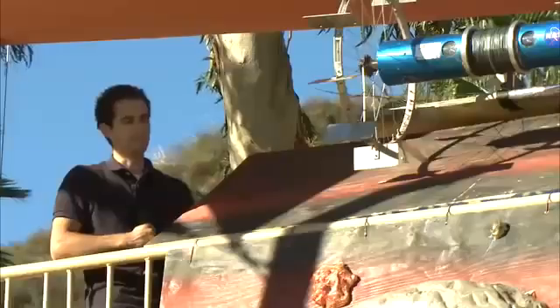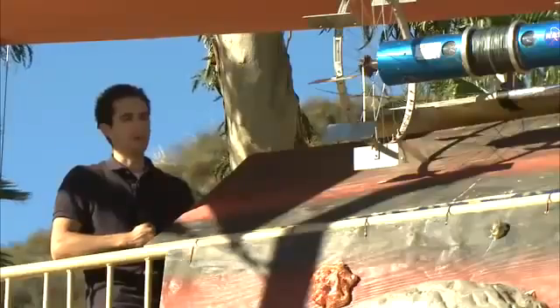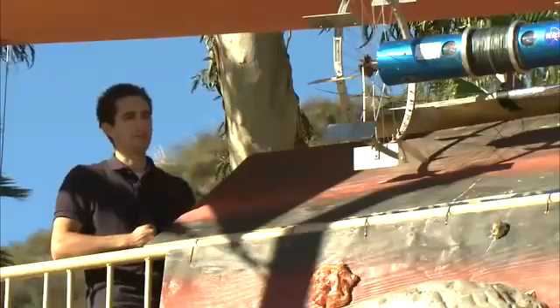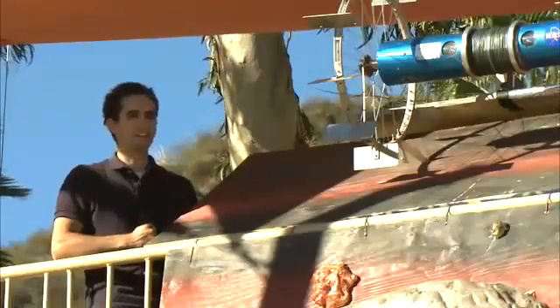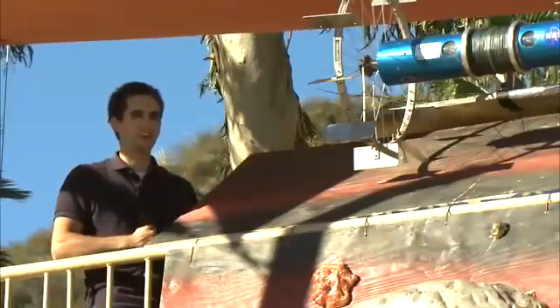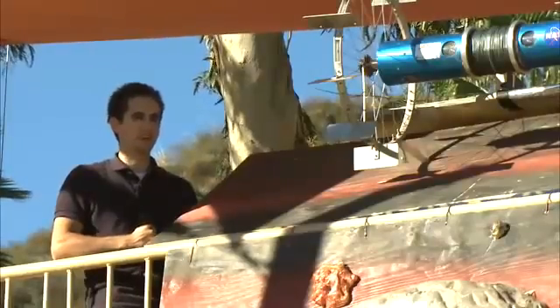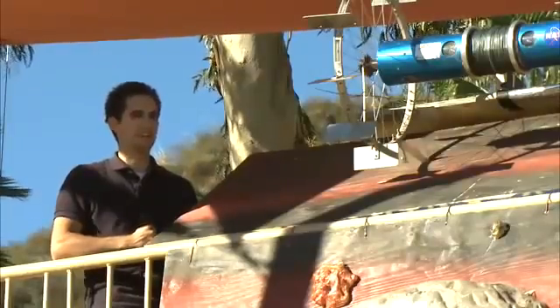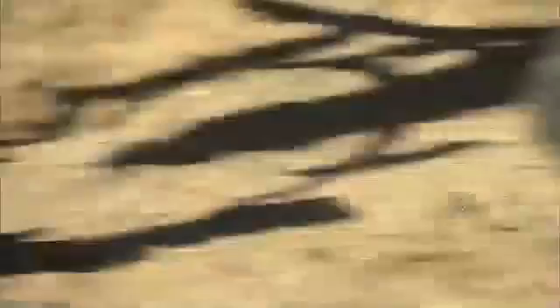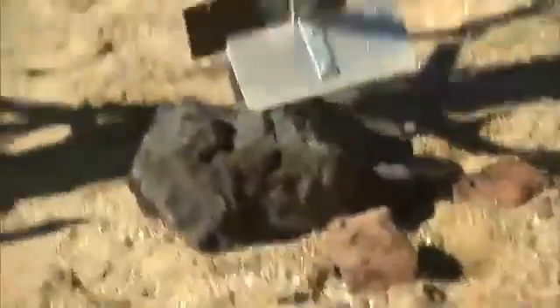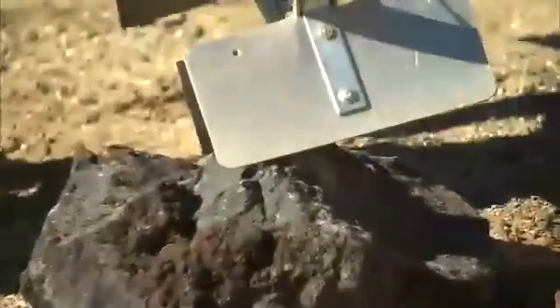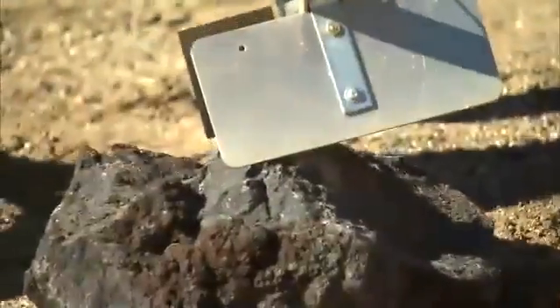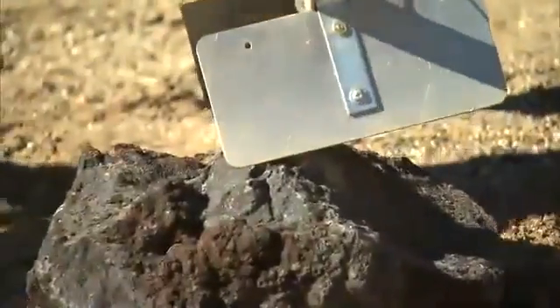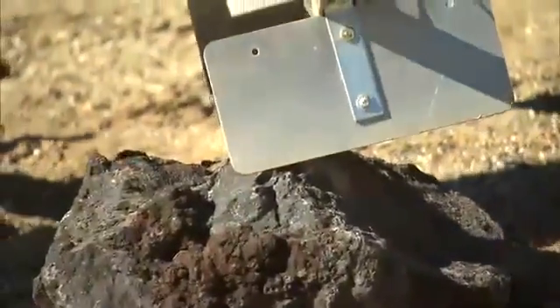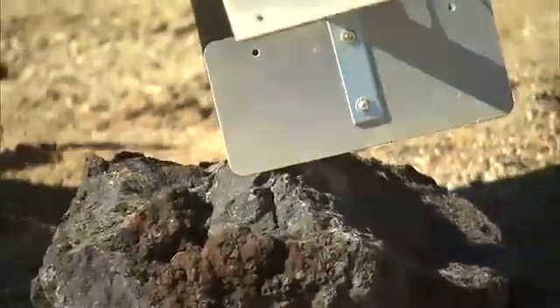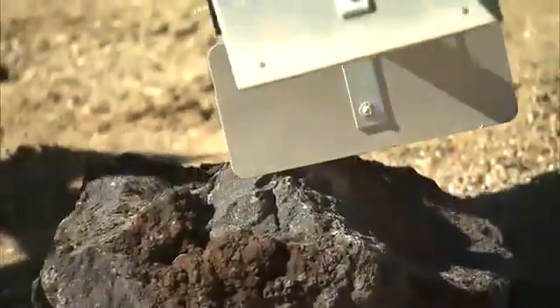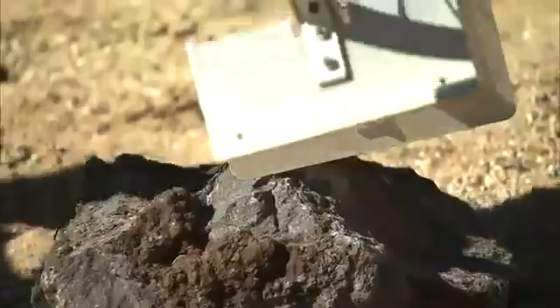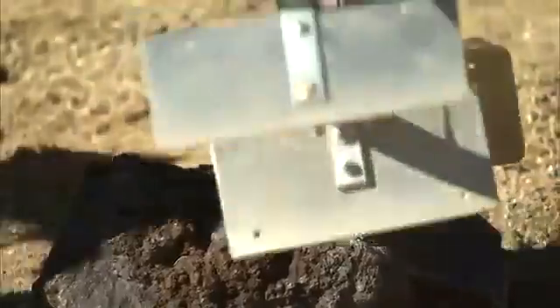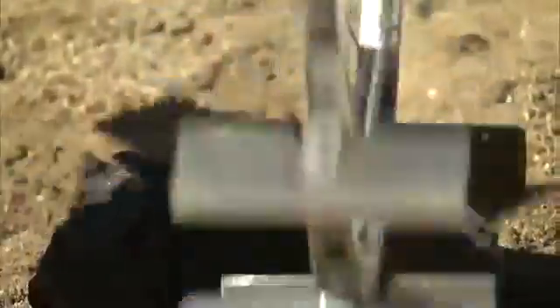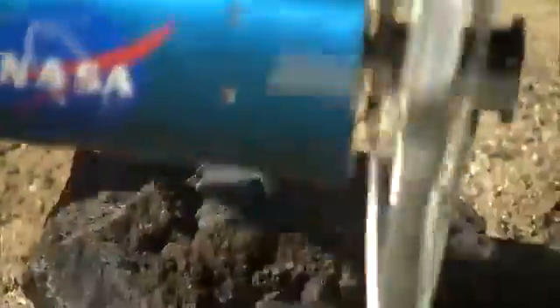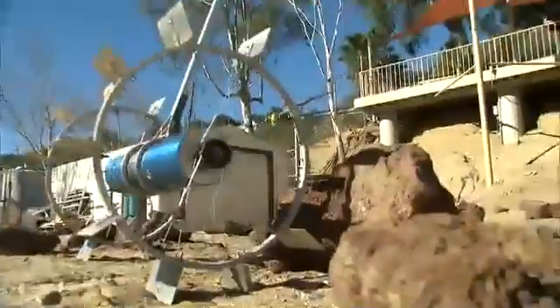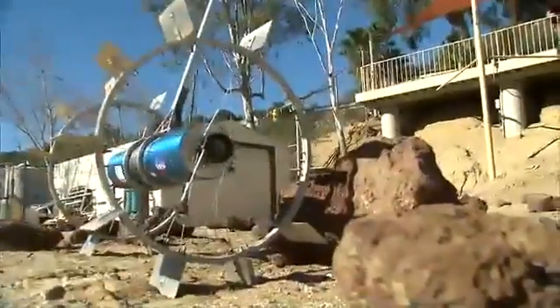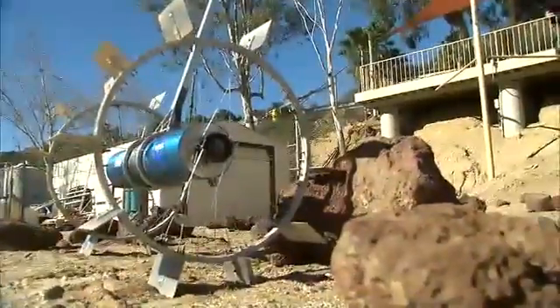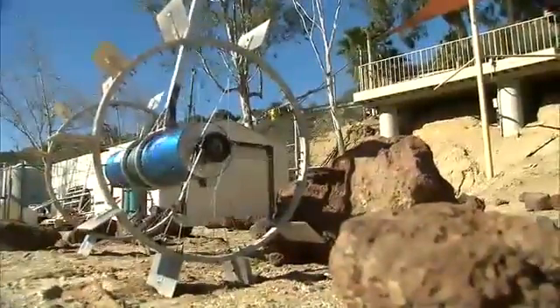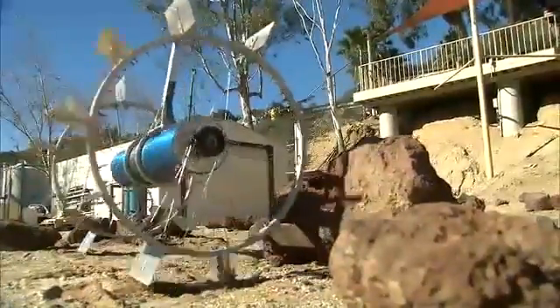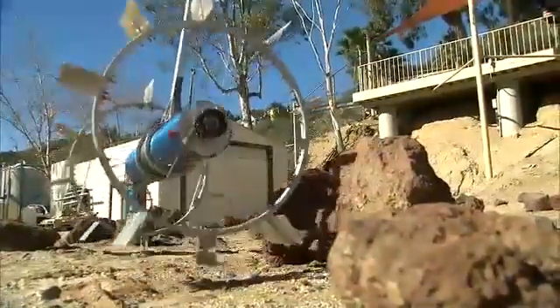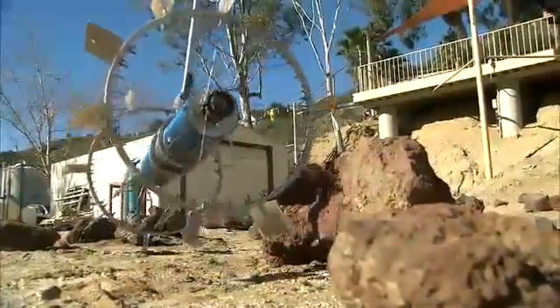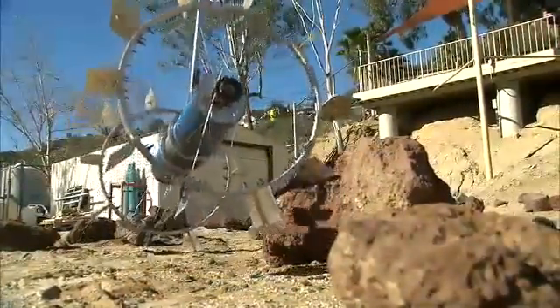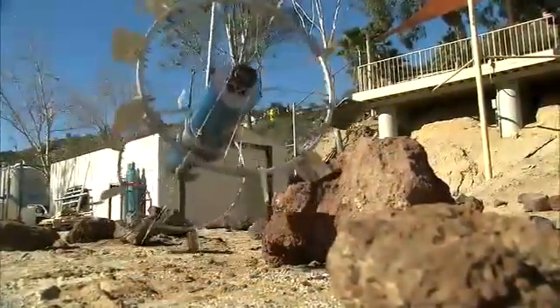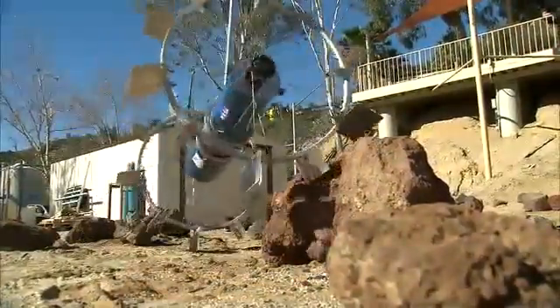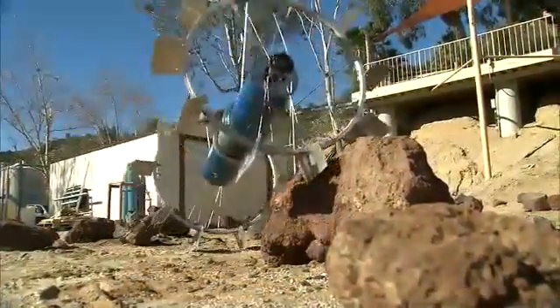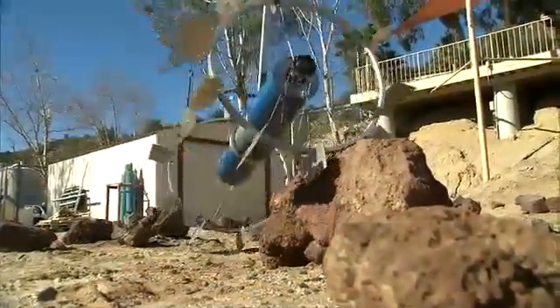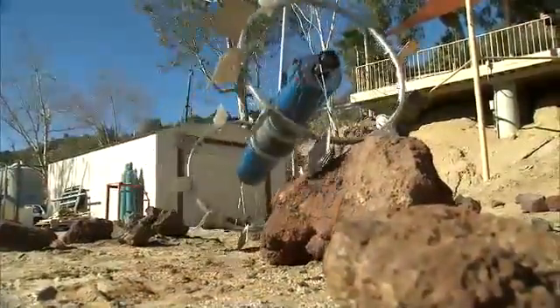This robot has met and exceeded all of my expectations just in terms of the way that it's performed — going down 90-degree slopes, traversing to flat ground, and getting over rocks and all that kind of stuff. It's been great.